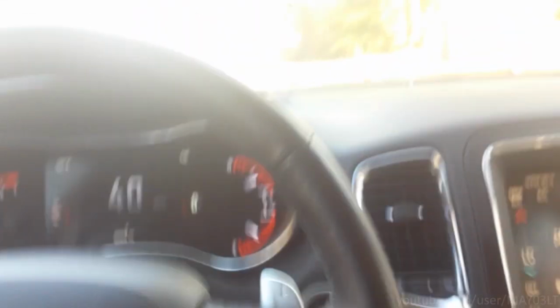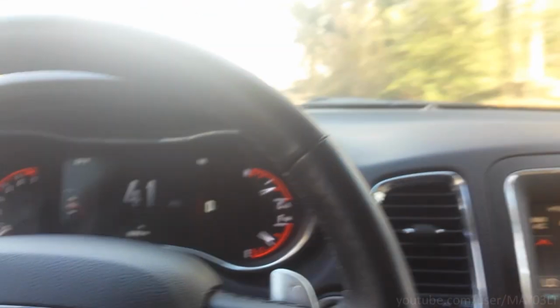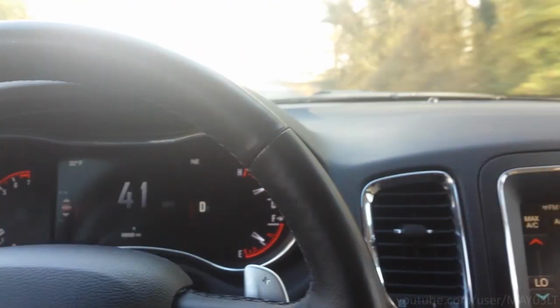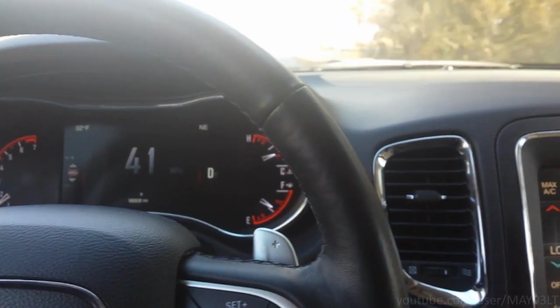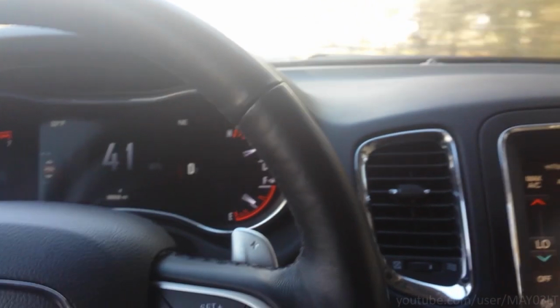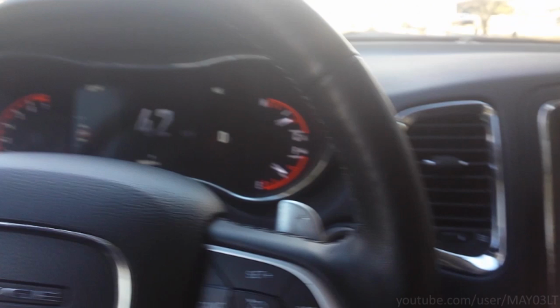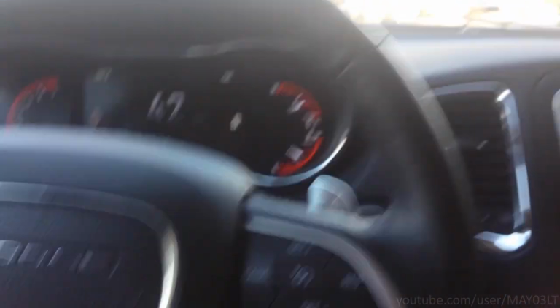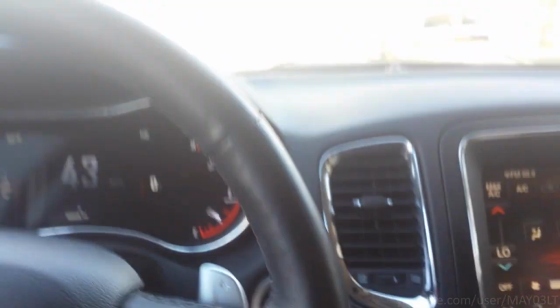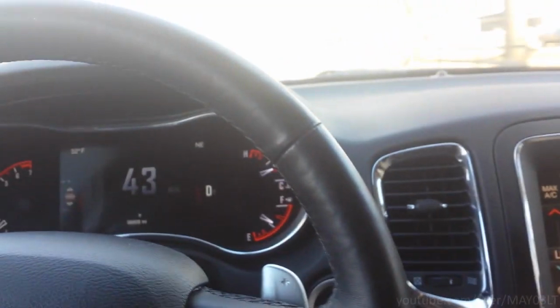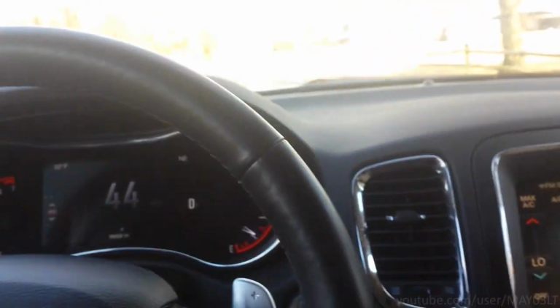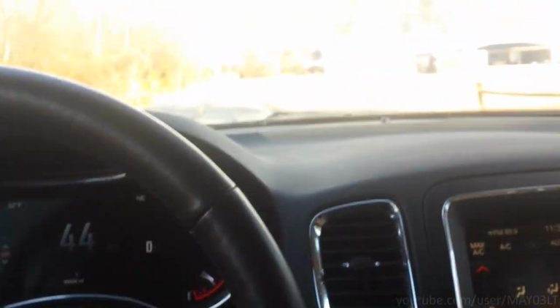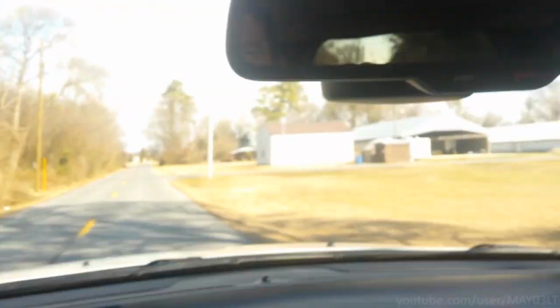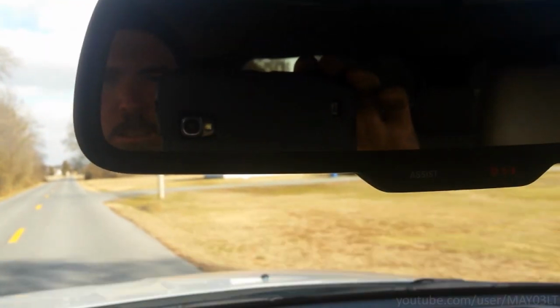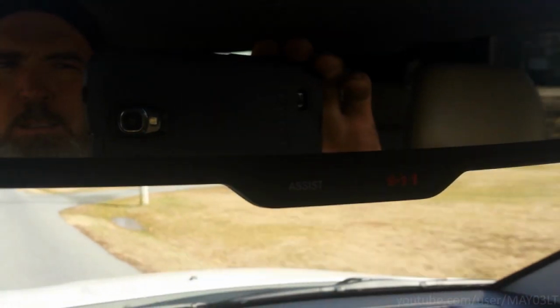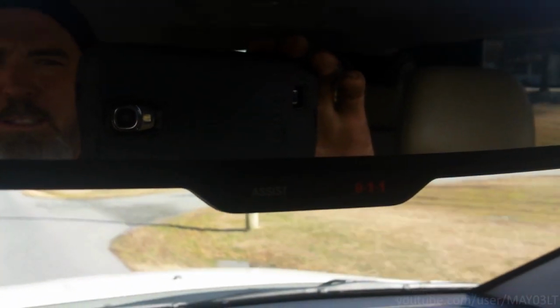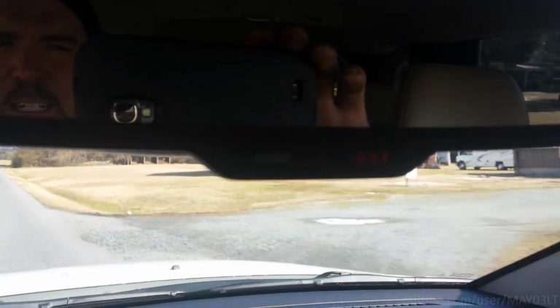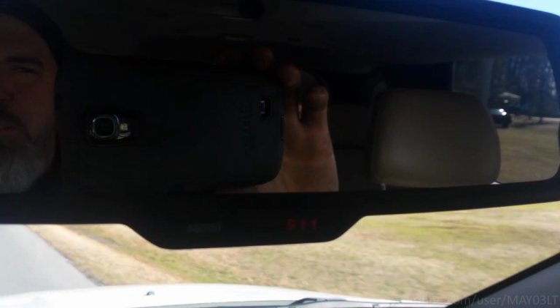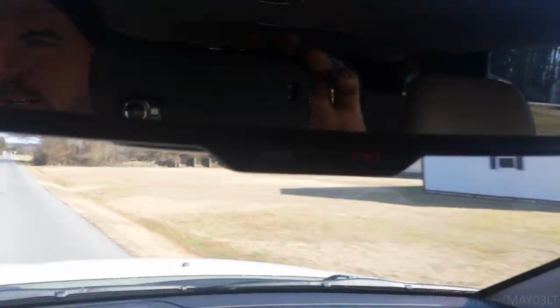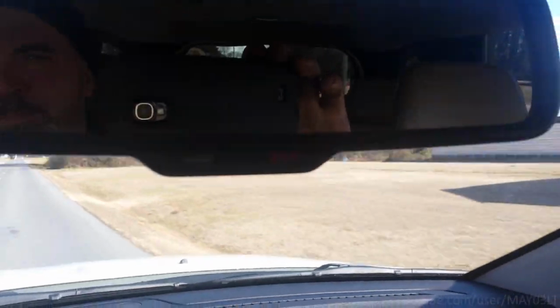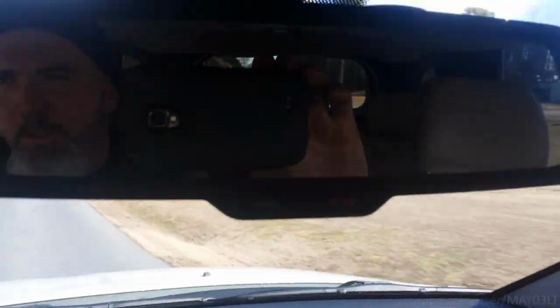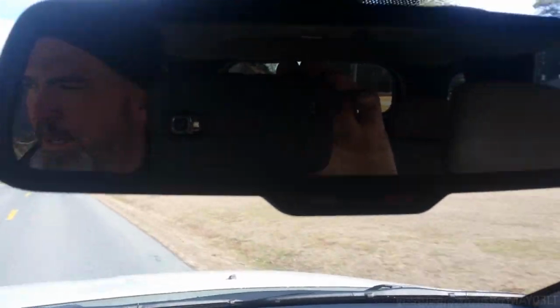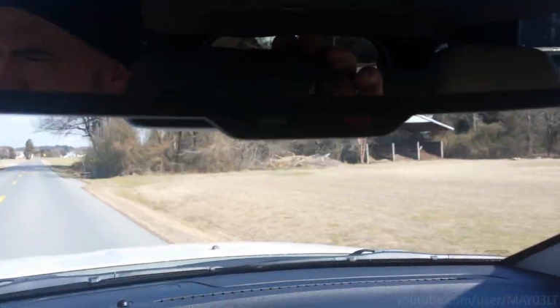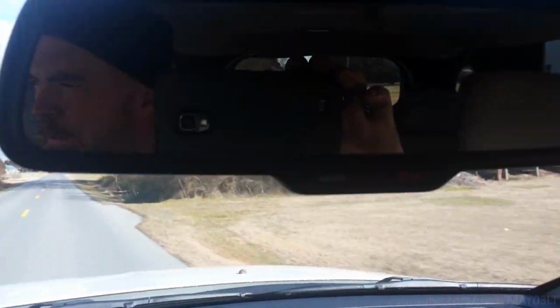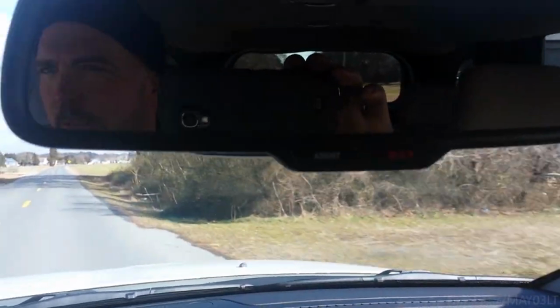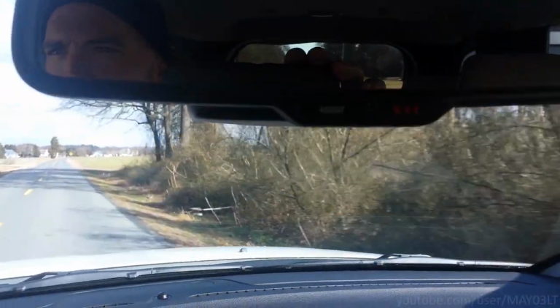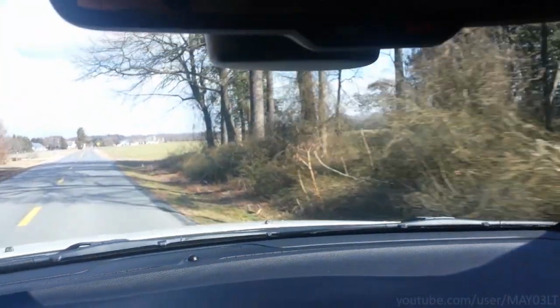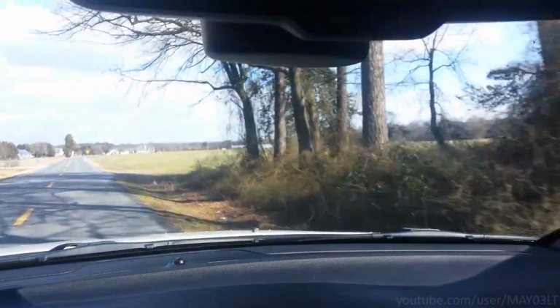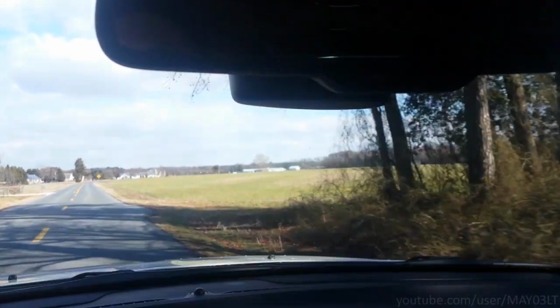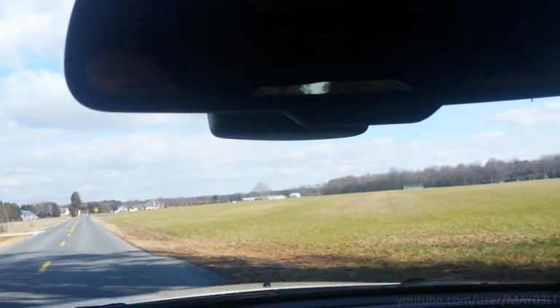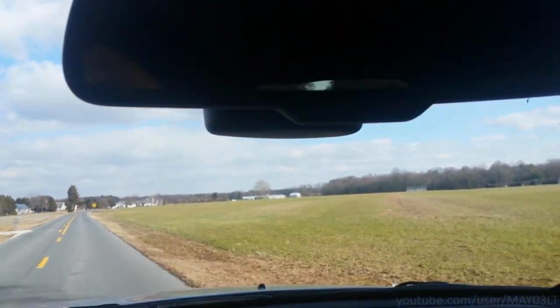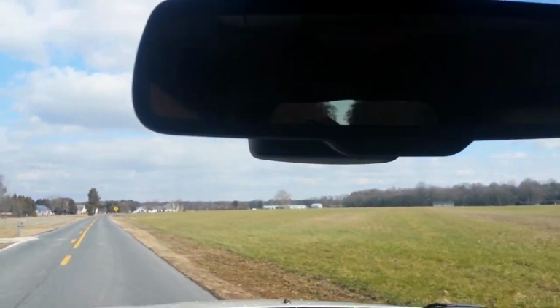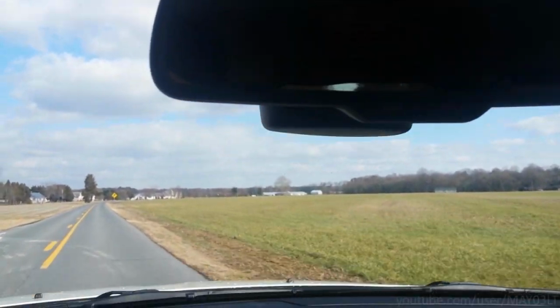This is Memoirs of a Mechanic, take 5008. This rearview mirror has a 9-1-1 button on it. Is that really necessary — to have a 9-1-1 button?